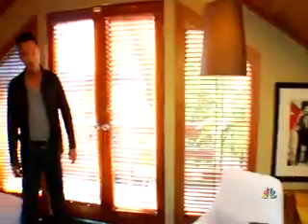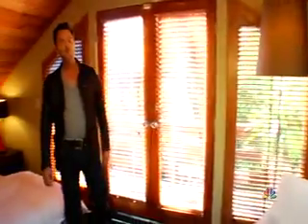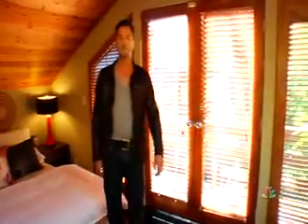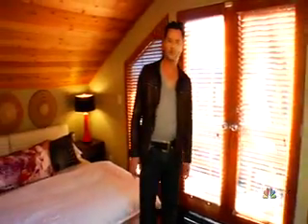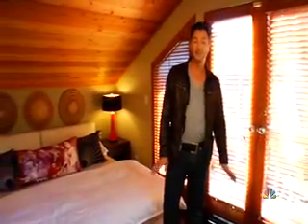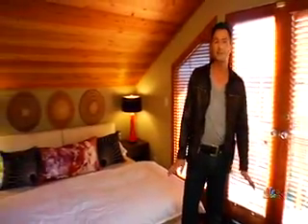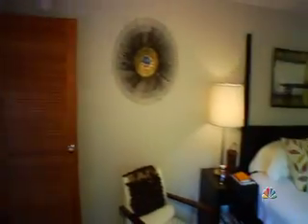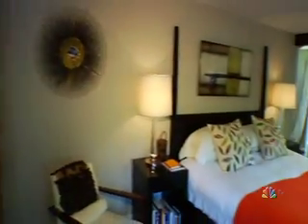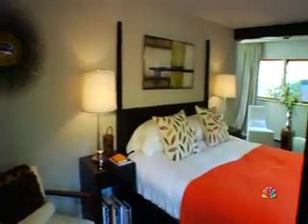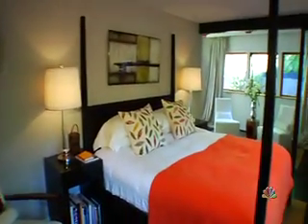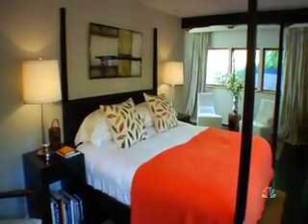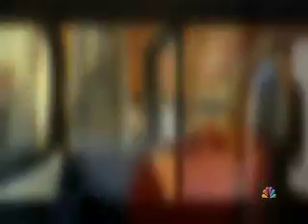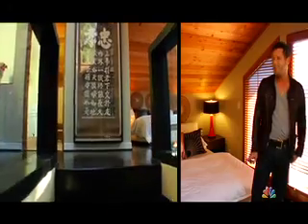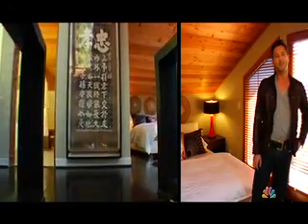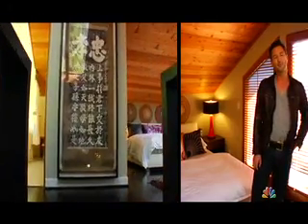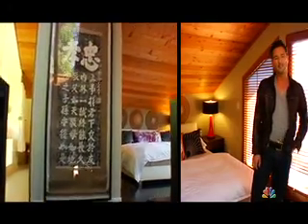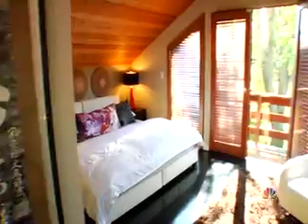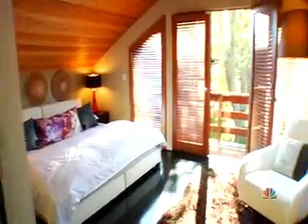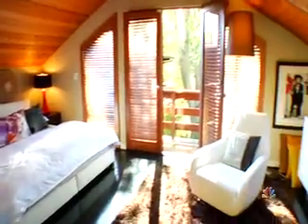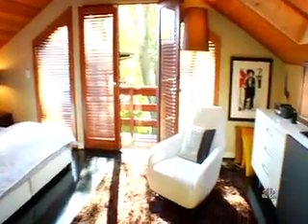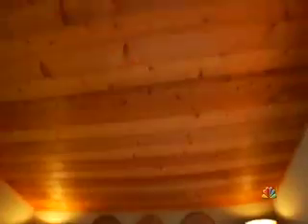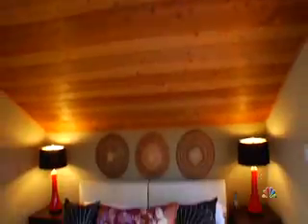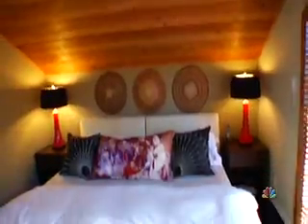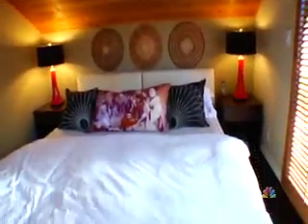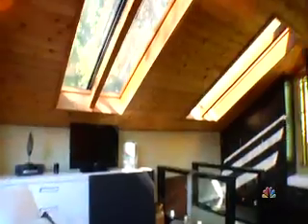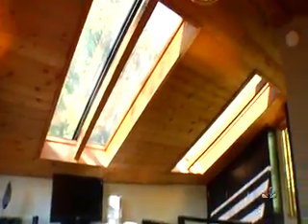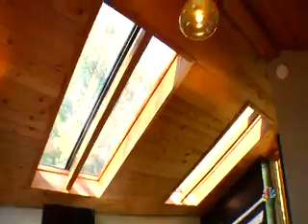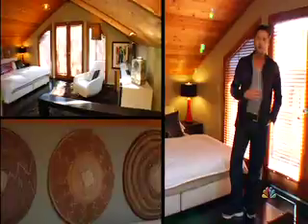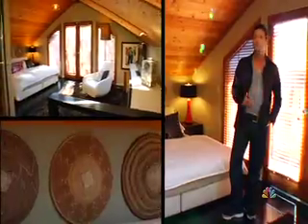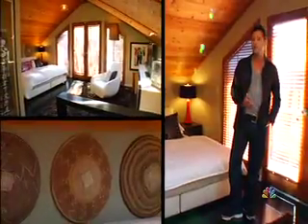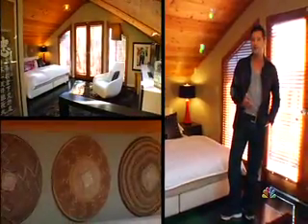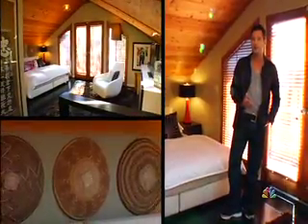There are two master suites in this house. Downstairs, there's a traditional master. Then there's this master upstairs — I think it's a little sexier. It's more like being in a treehouse. You have these great skylights. The whole room is very eclectic in feel.